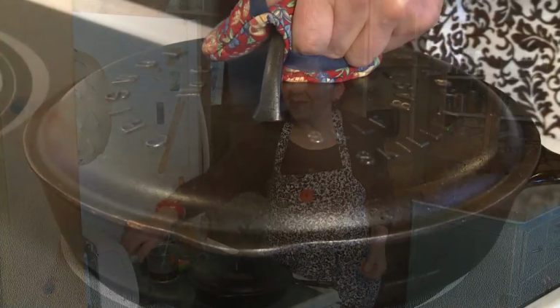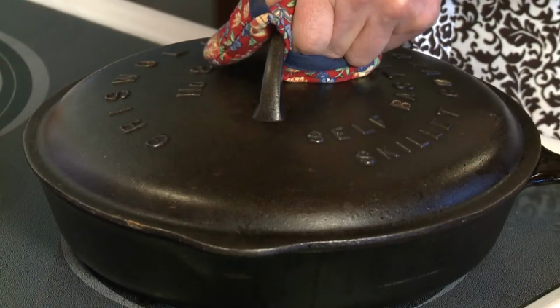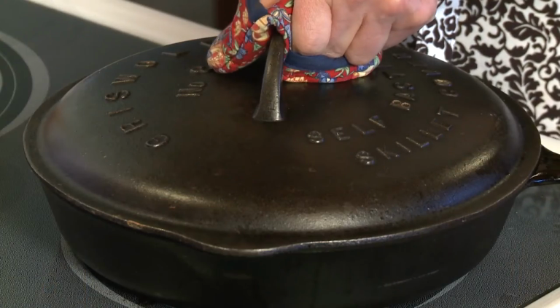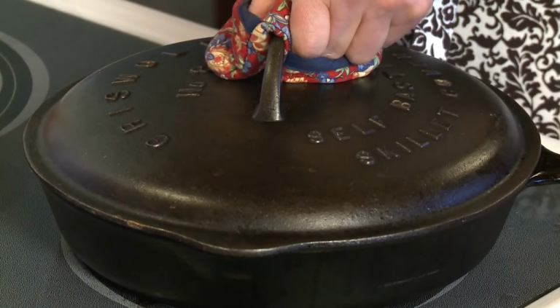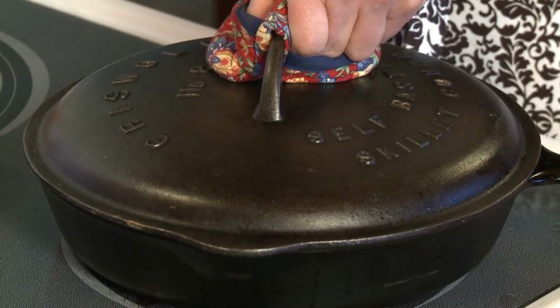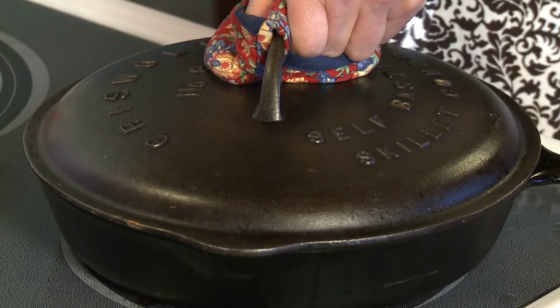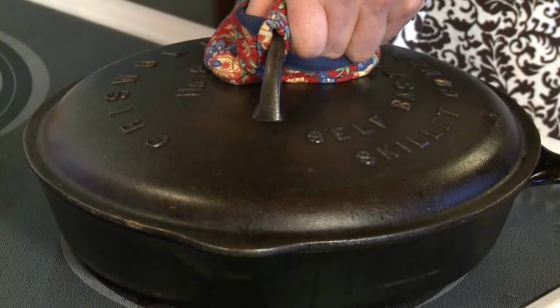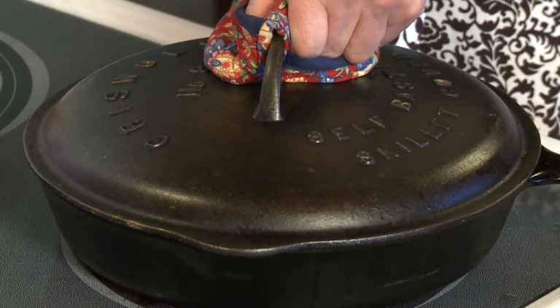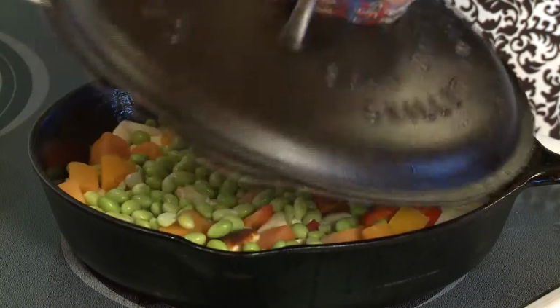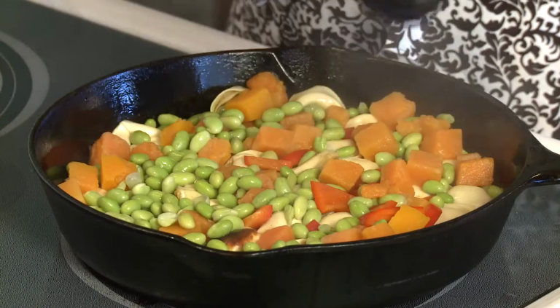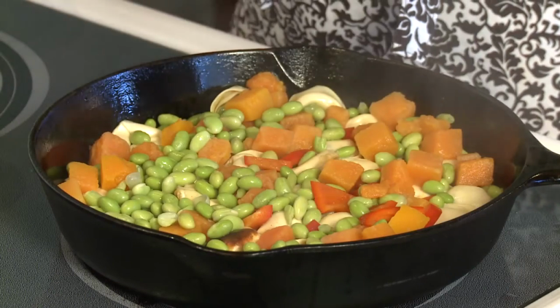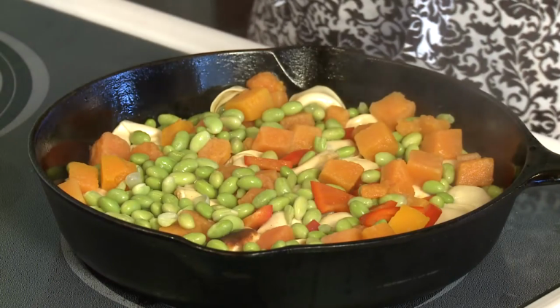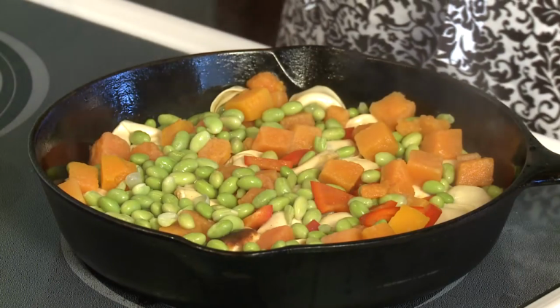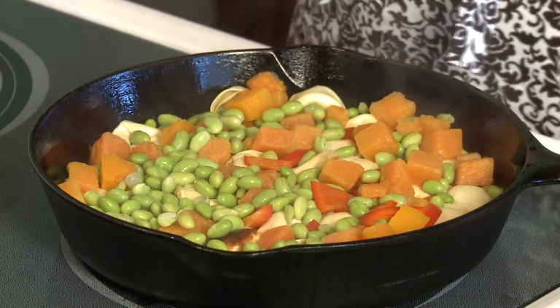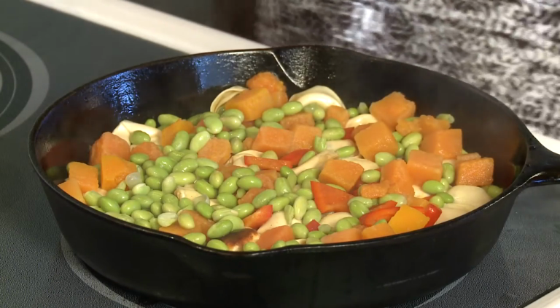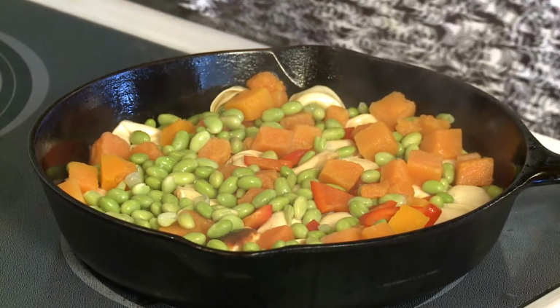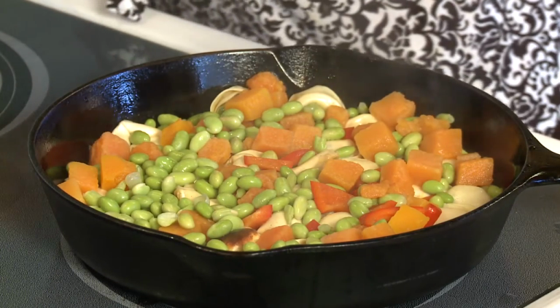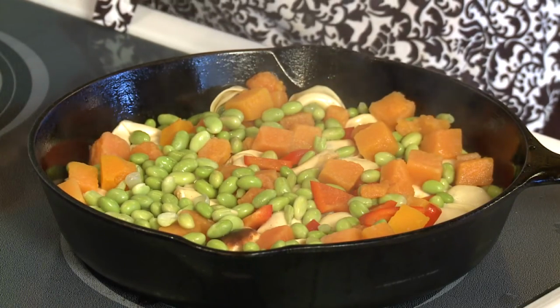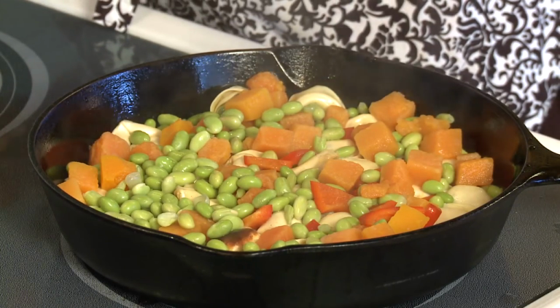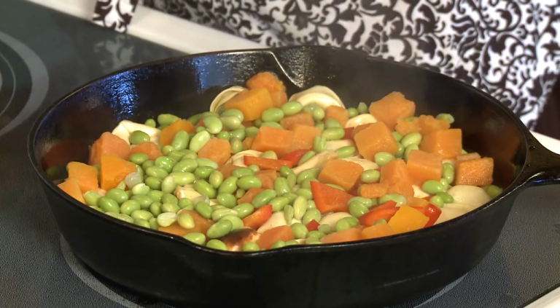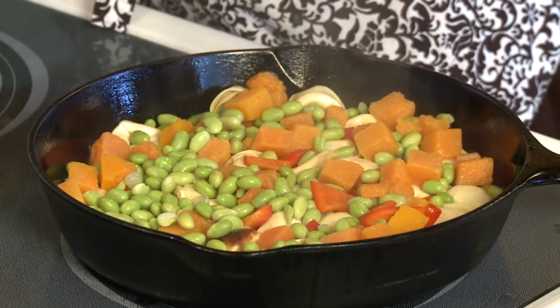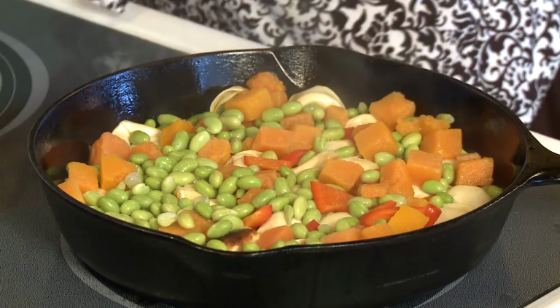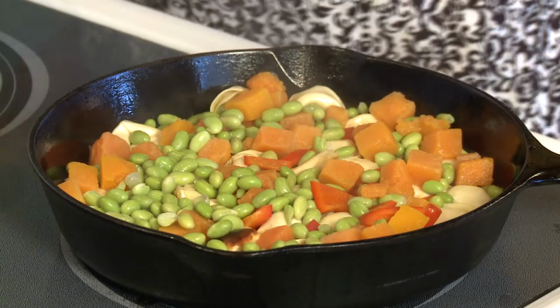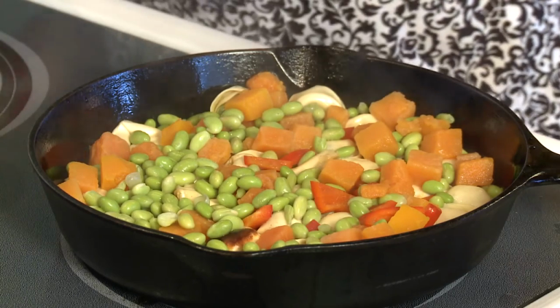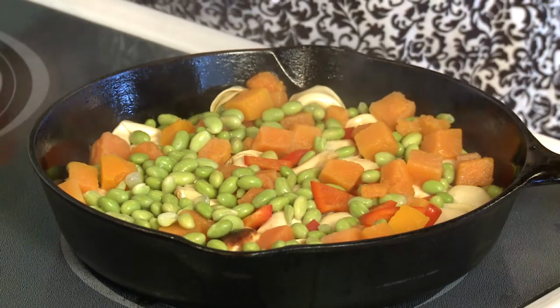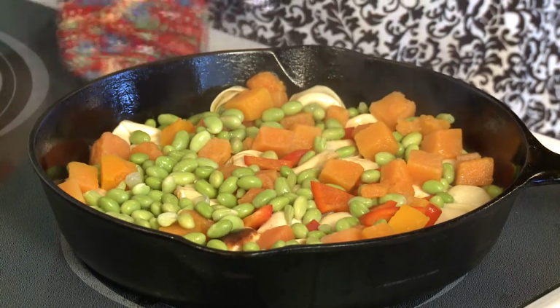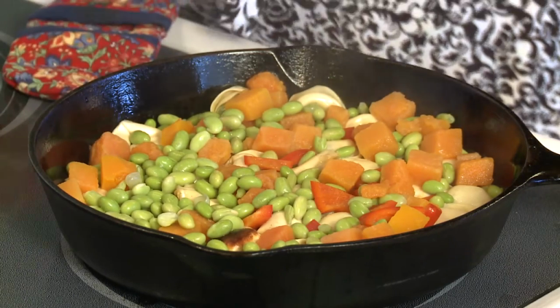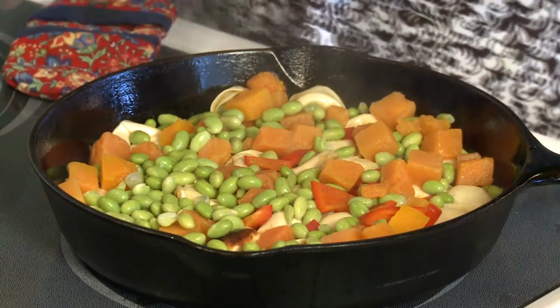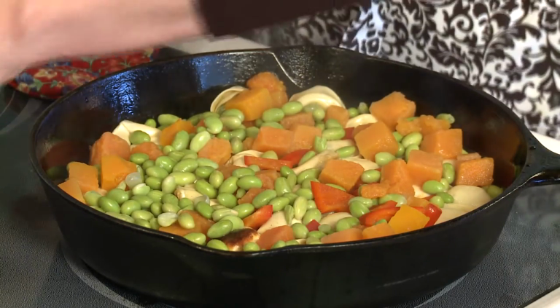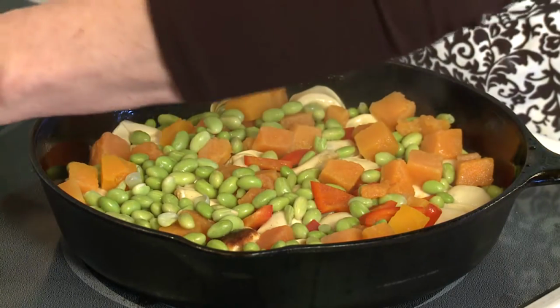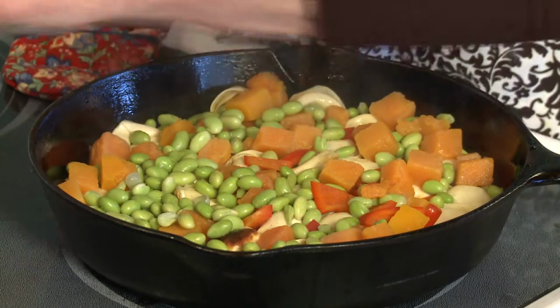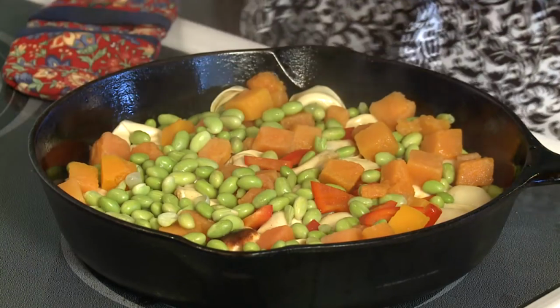So after three to five minutes, take the lid off. That looks so nice and colorful. Now comes the sauce.